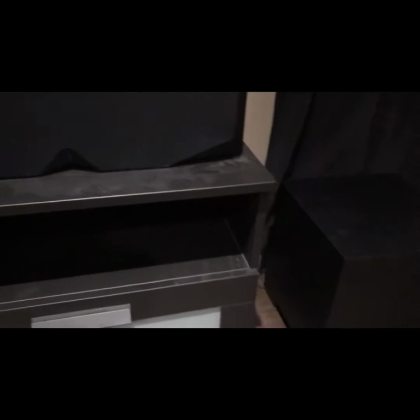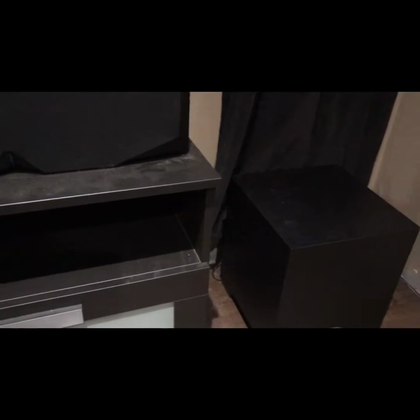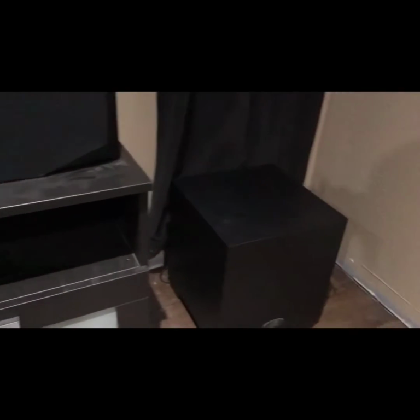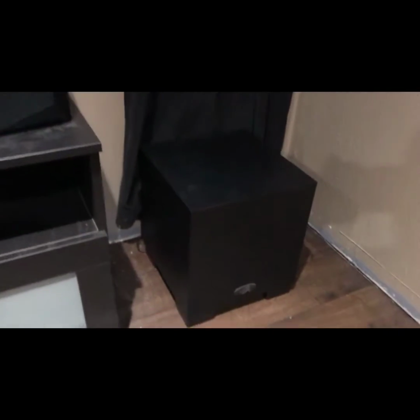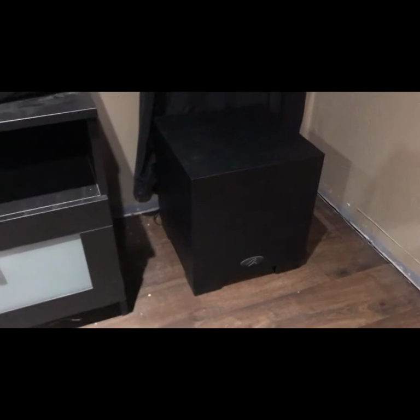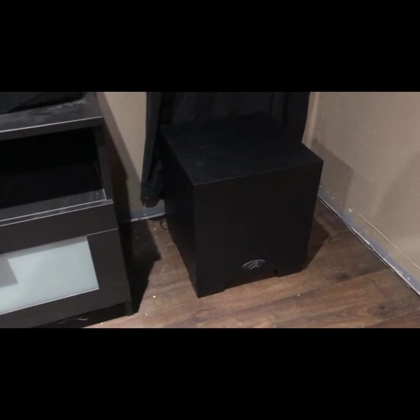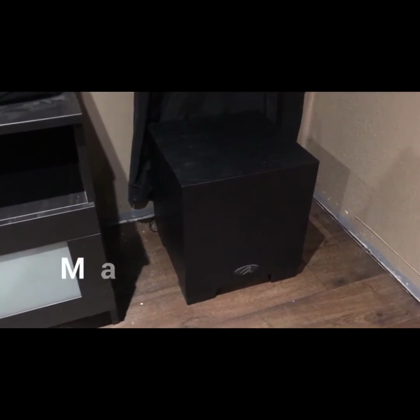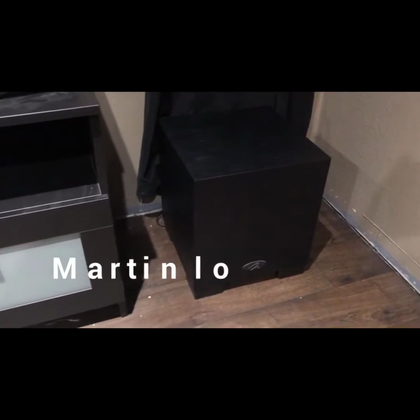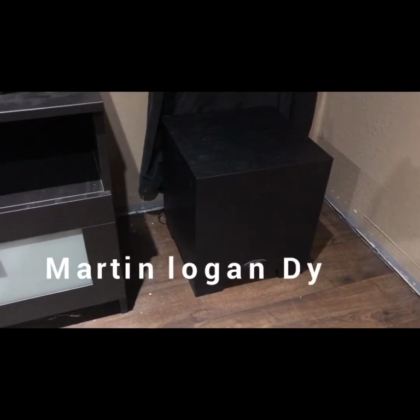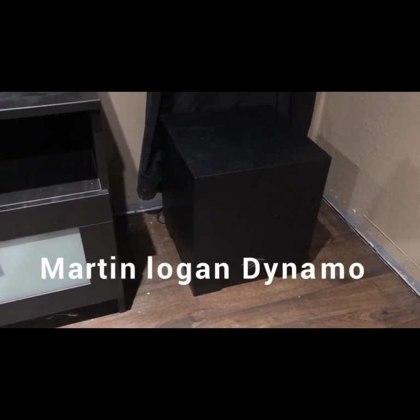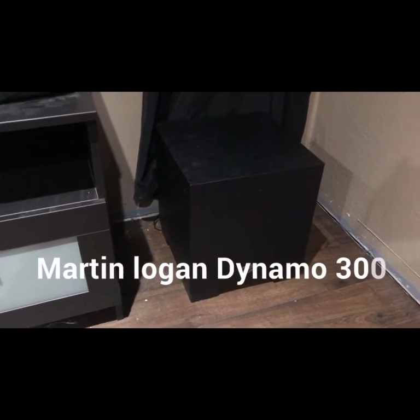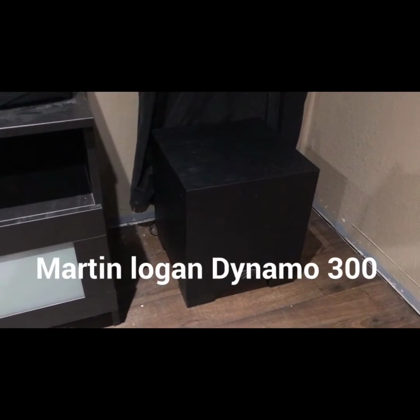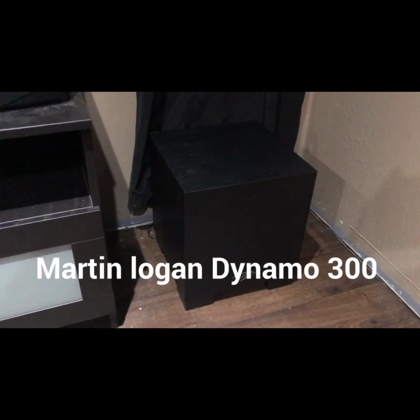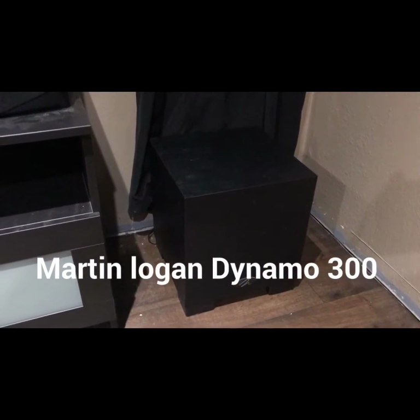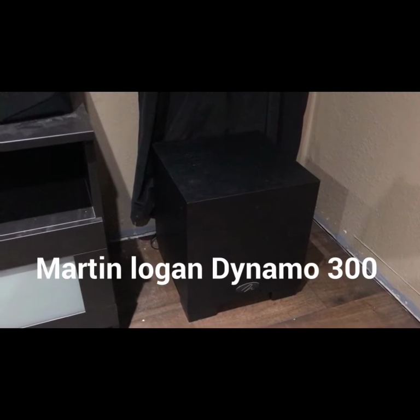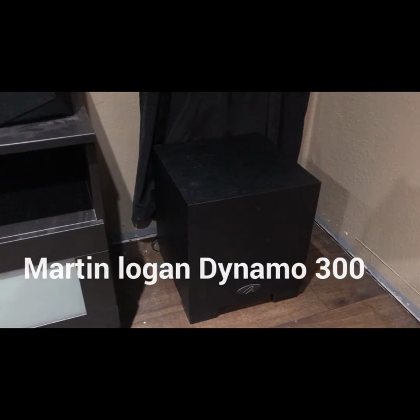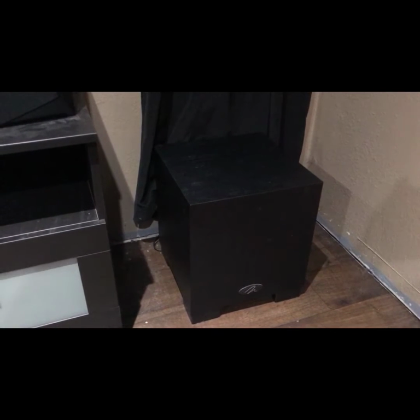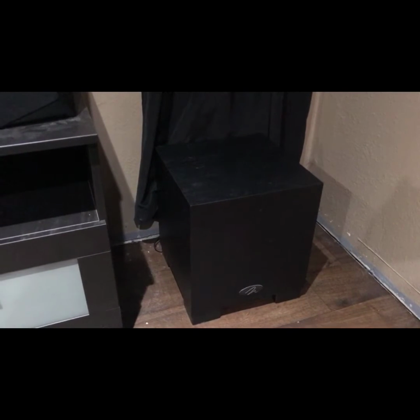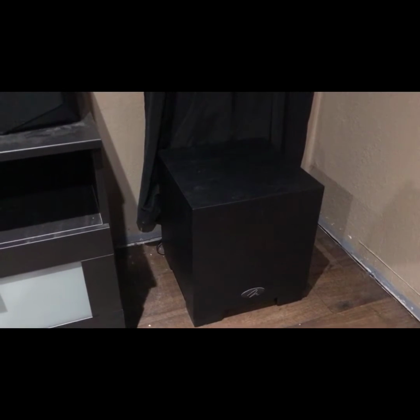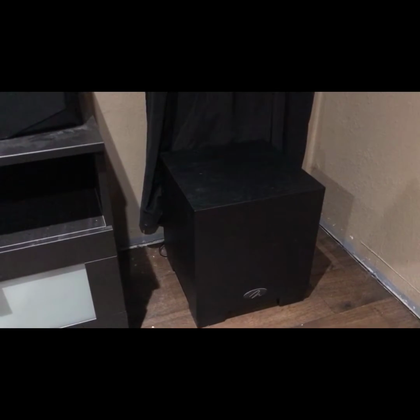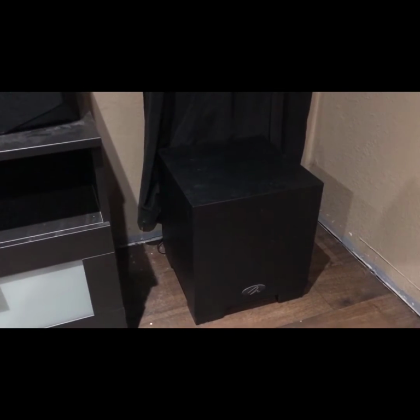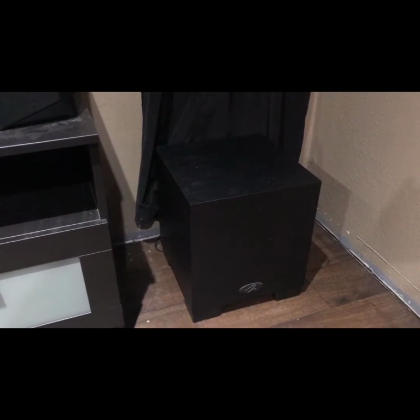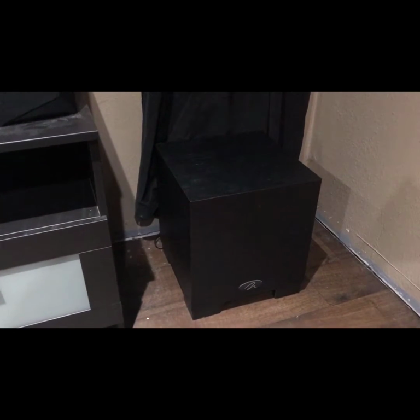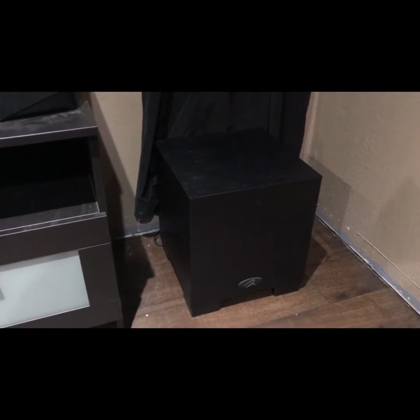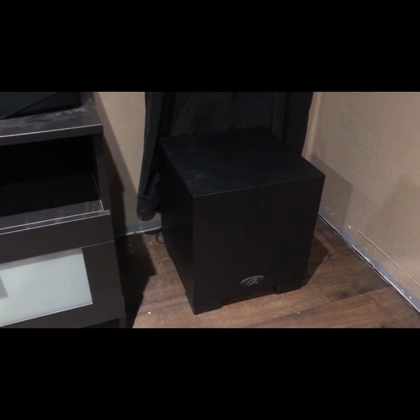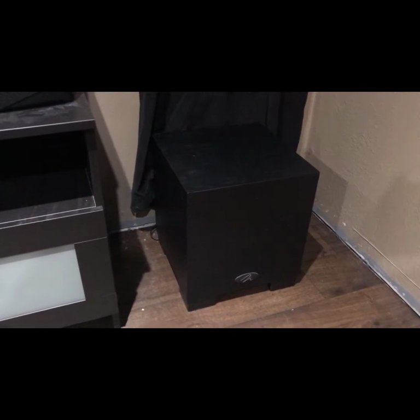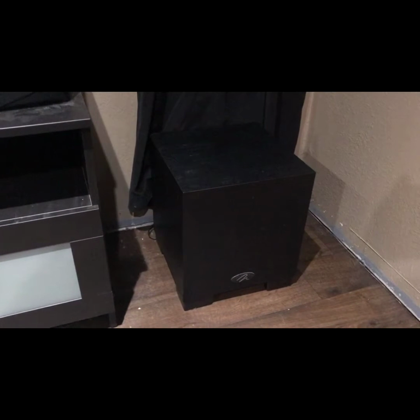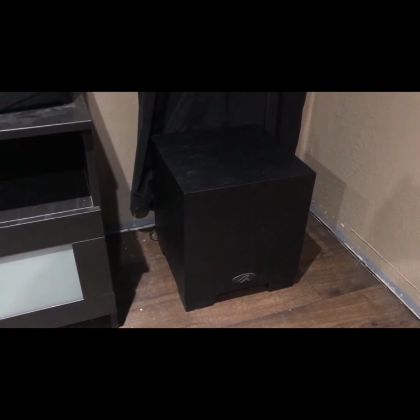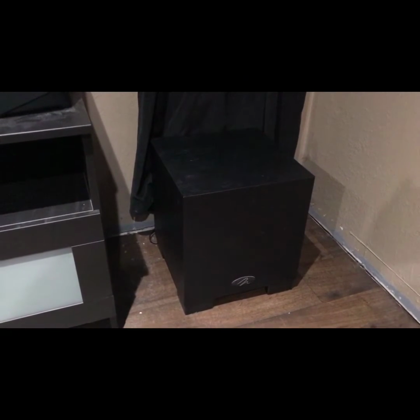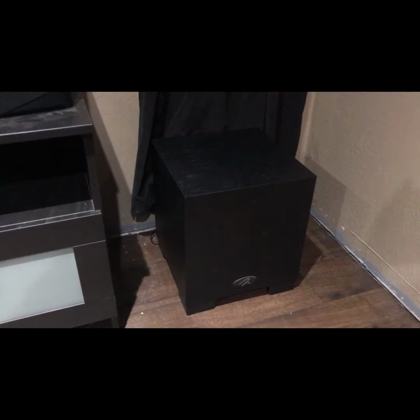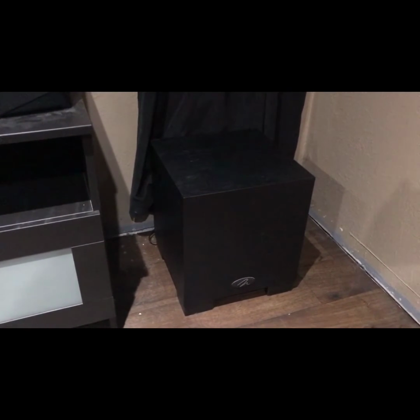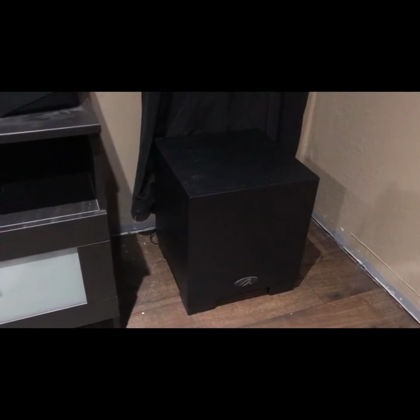The subwoofer I'm using over here in the corner is a Martin Logan Dynamo 300, which is 150 watts RMS. It does its job. I'm probably going to get a second one like I said, placed in the other corner.